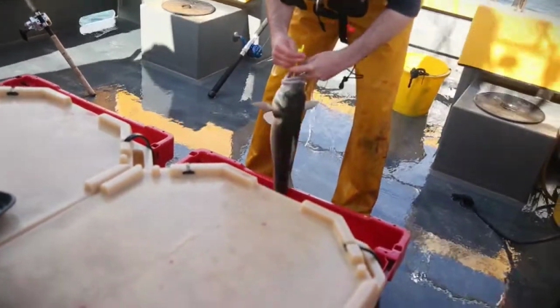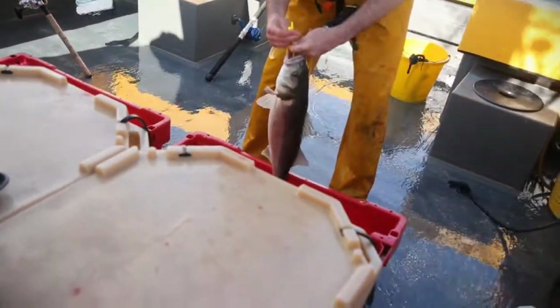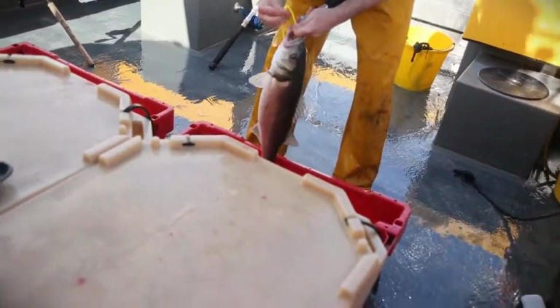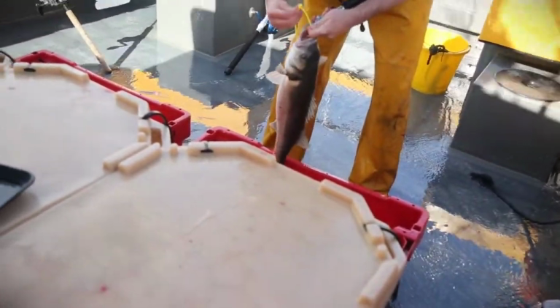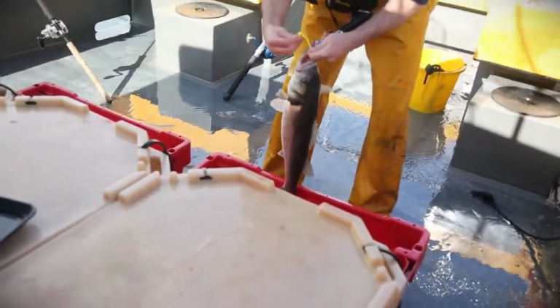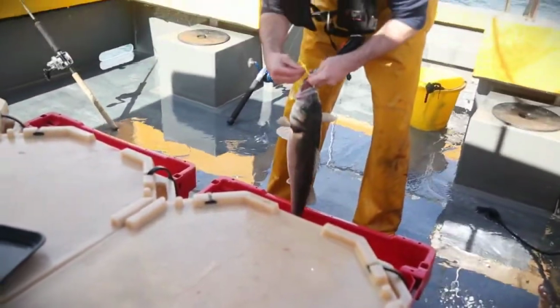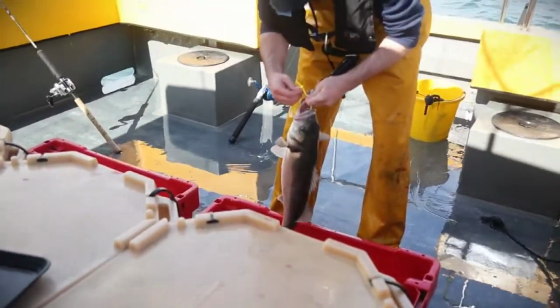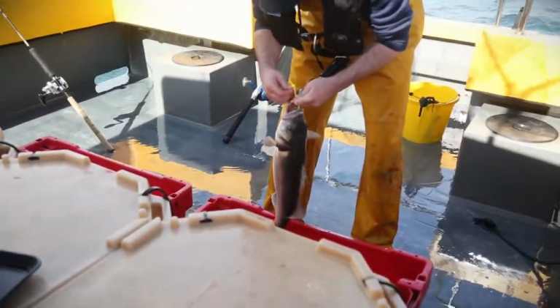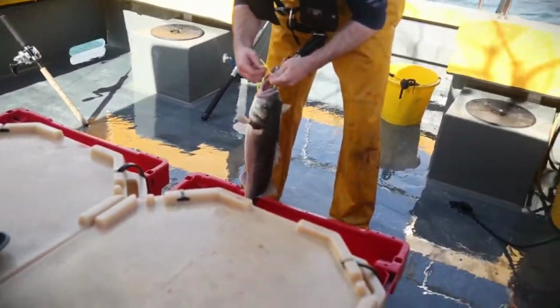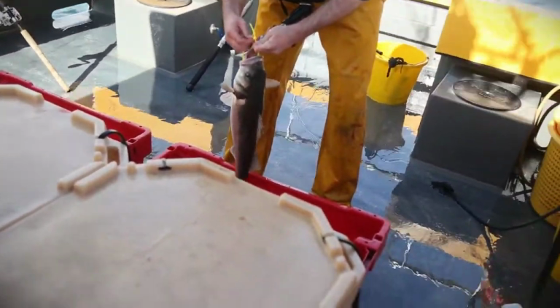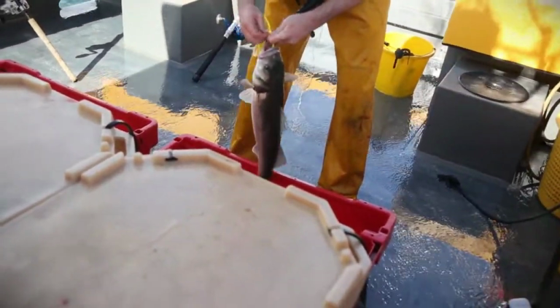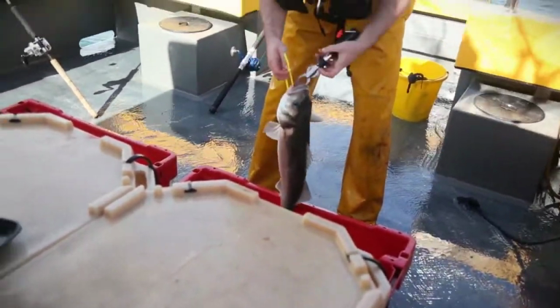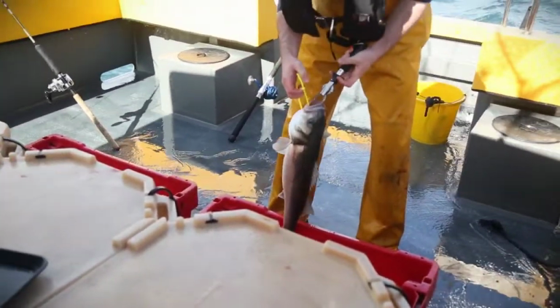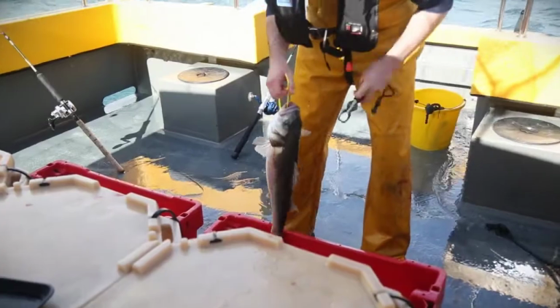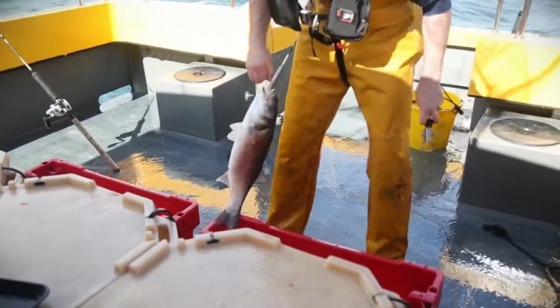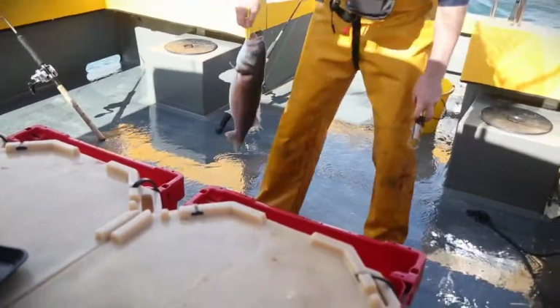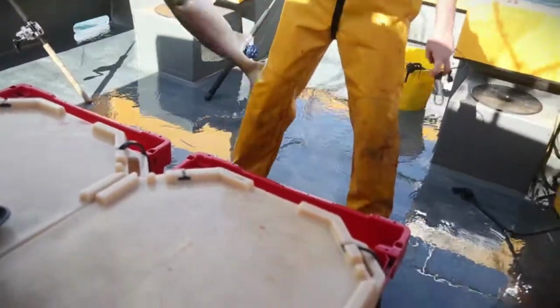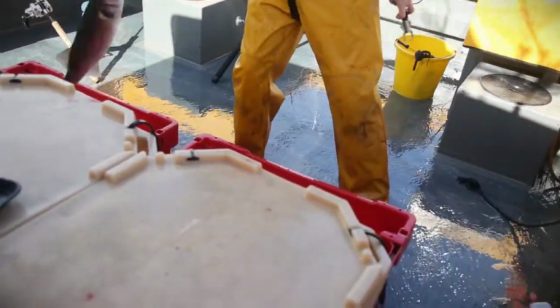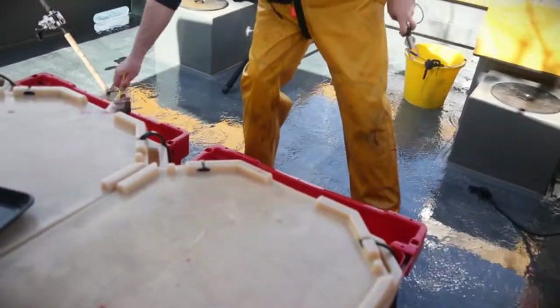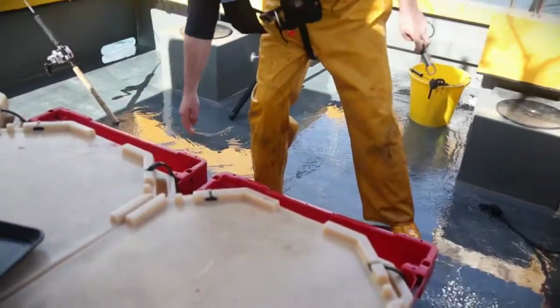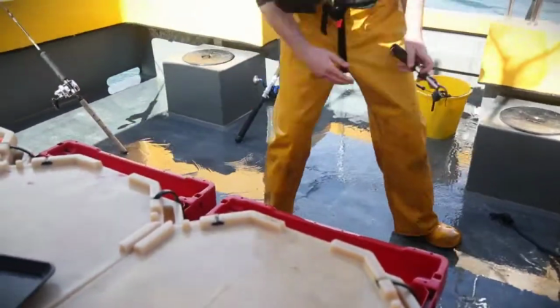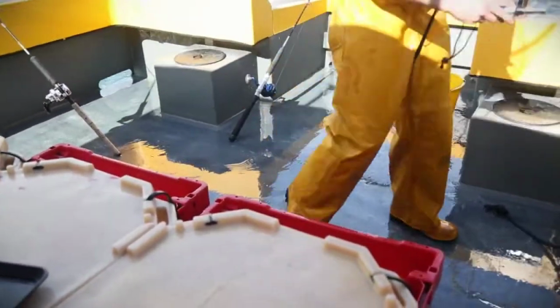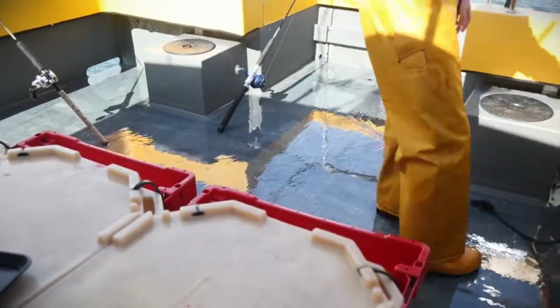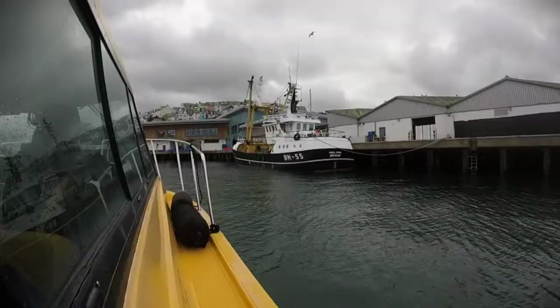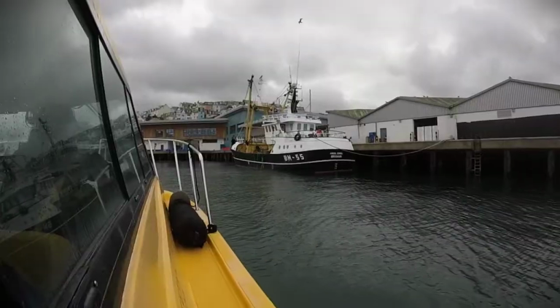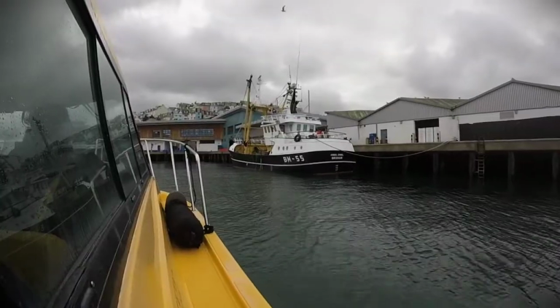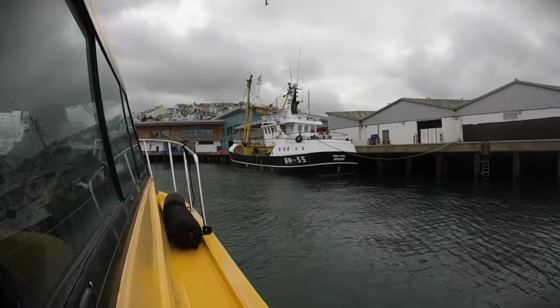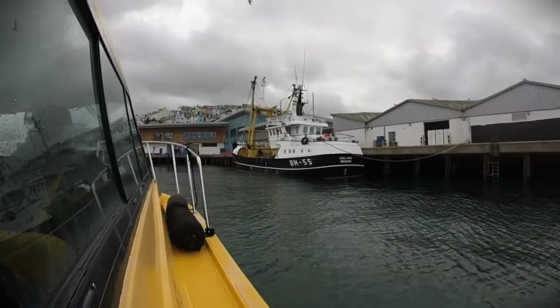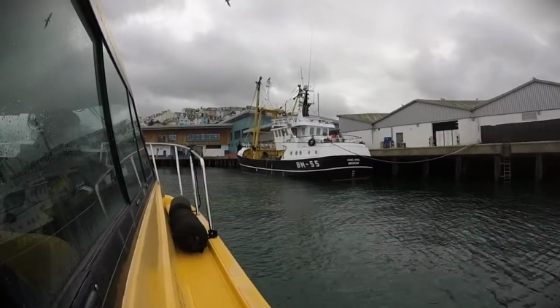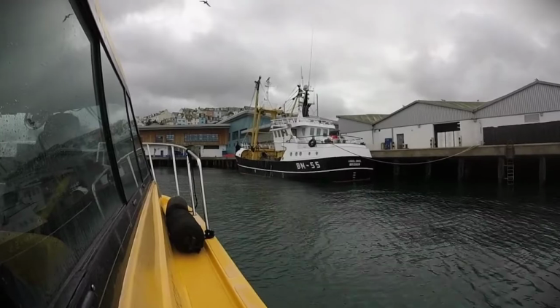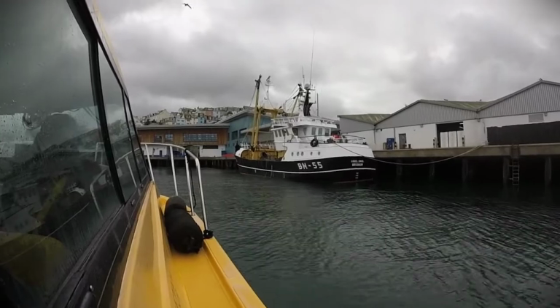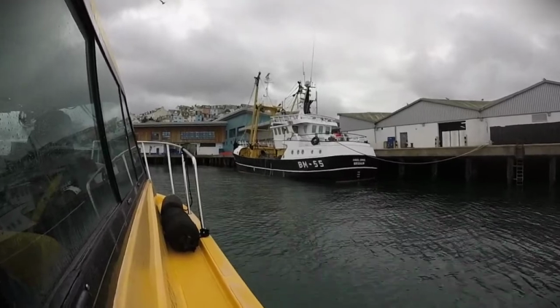The local buyers, especially Kingfisher, will buy our fish. It will then be sold the next morning into the chefs. They will receive fish that are two days old, at most.